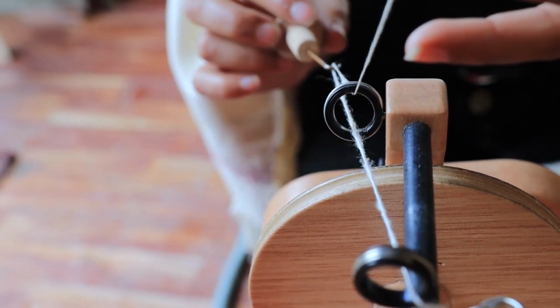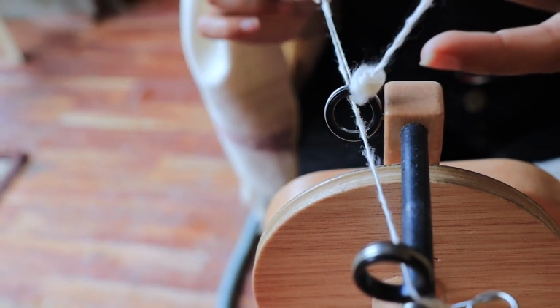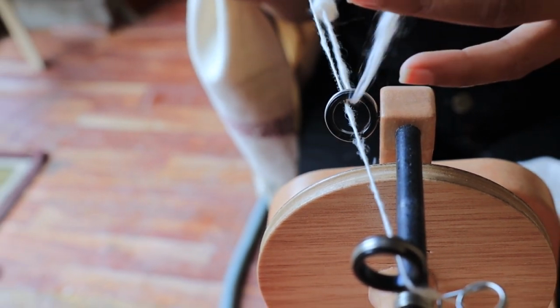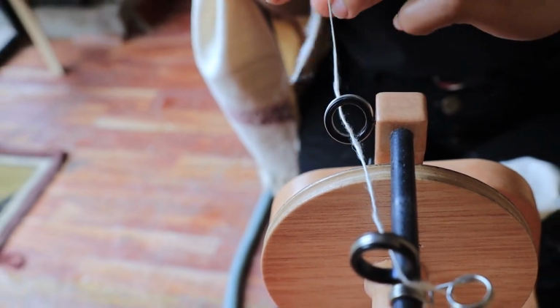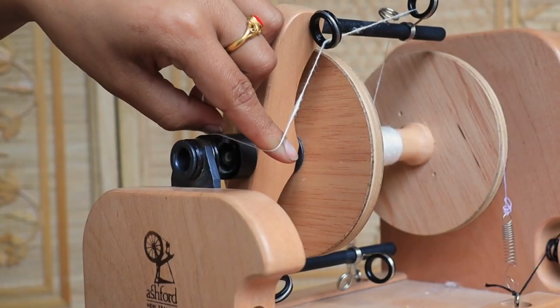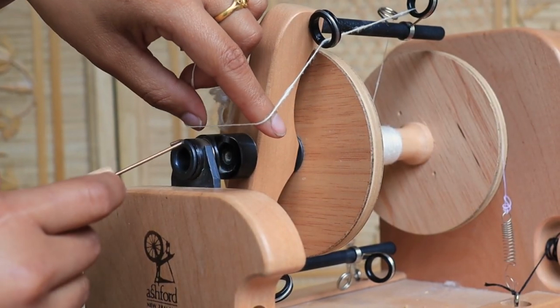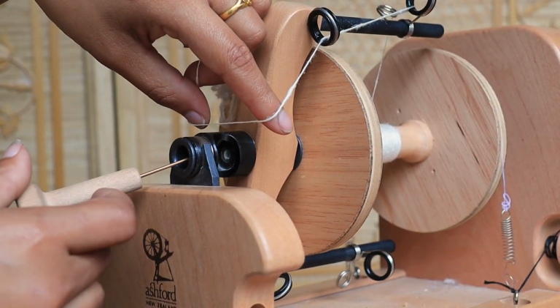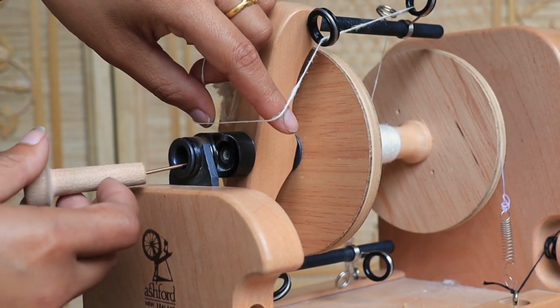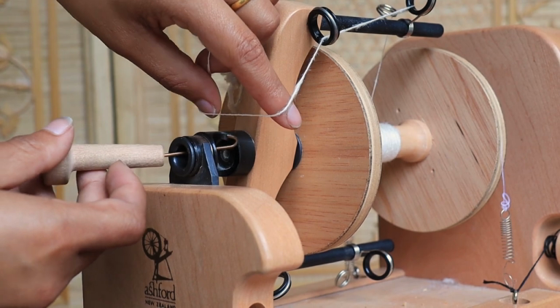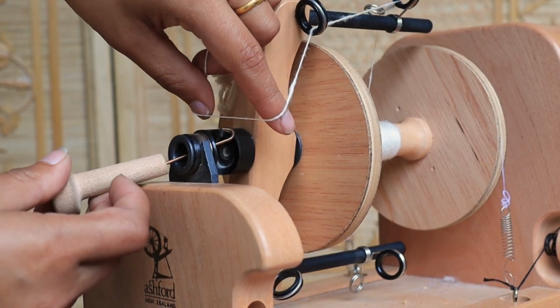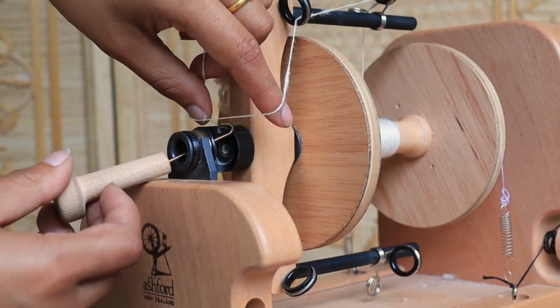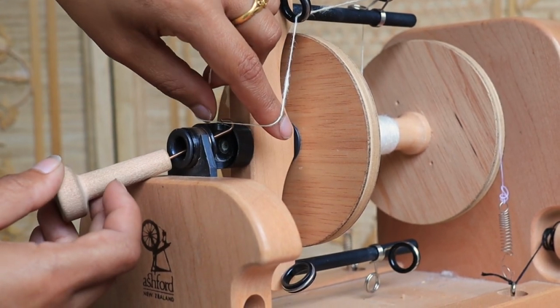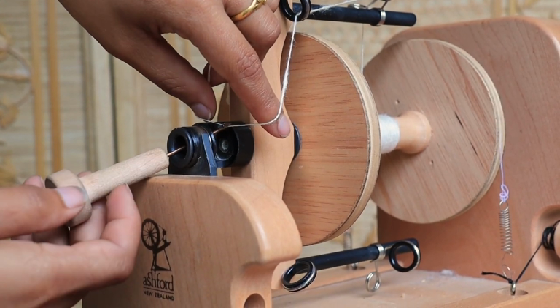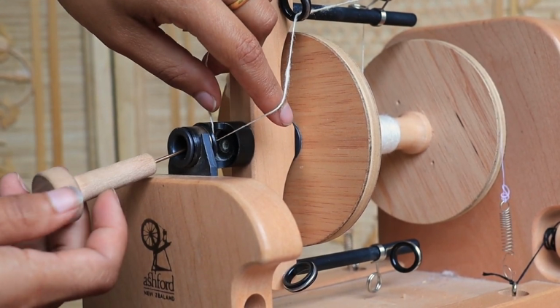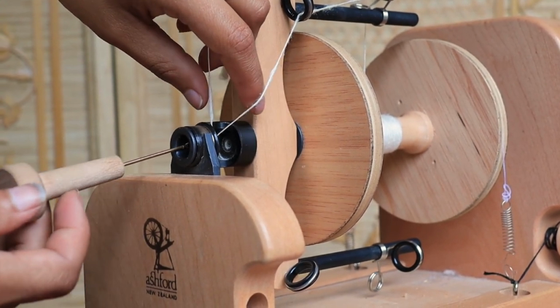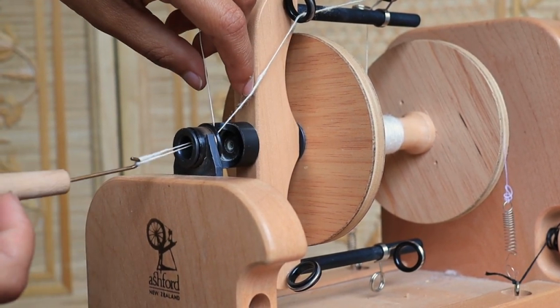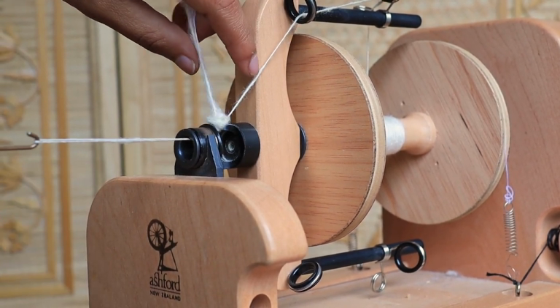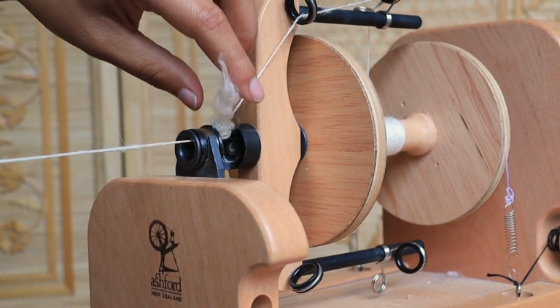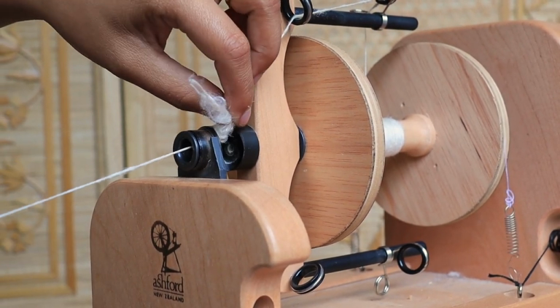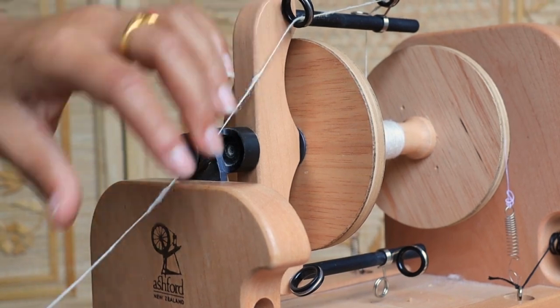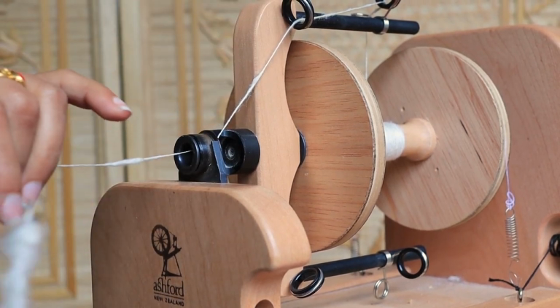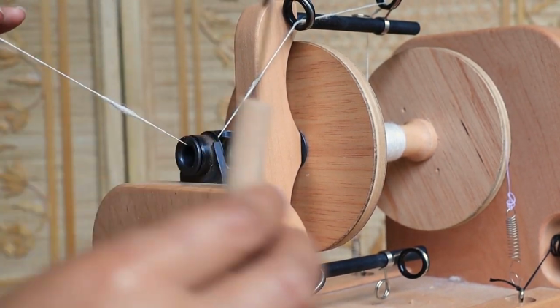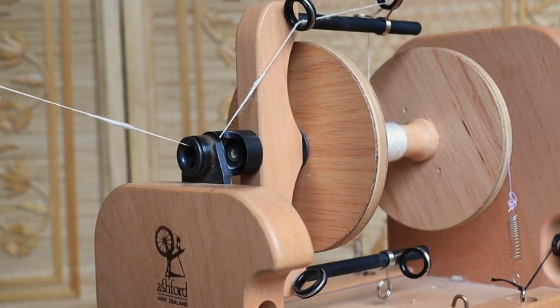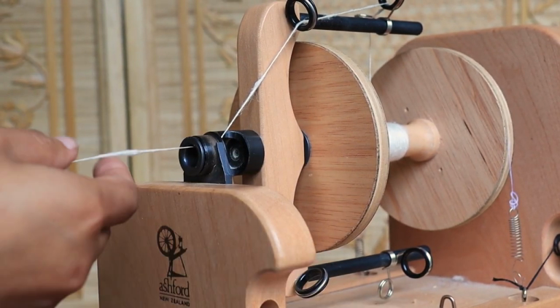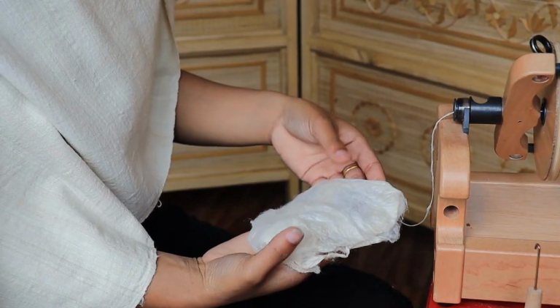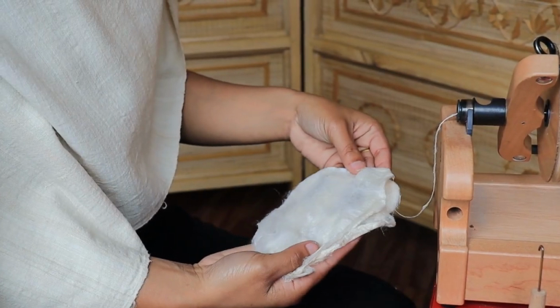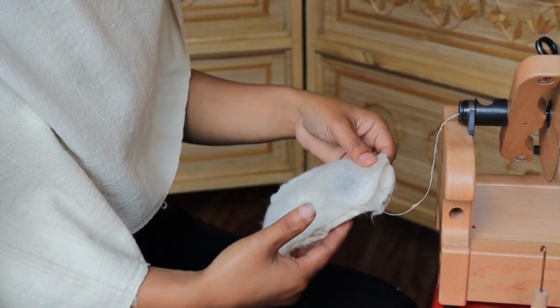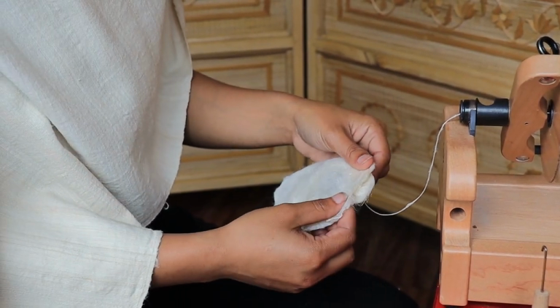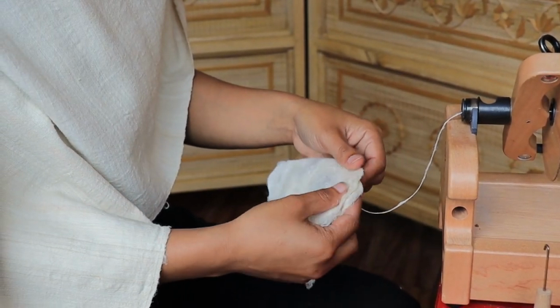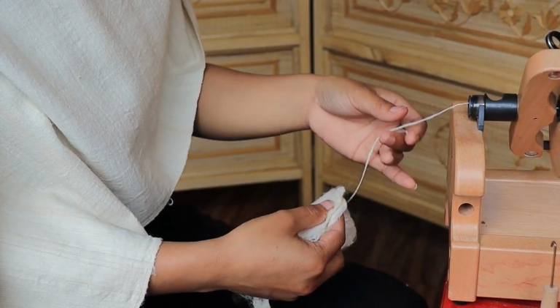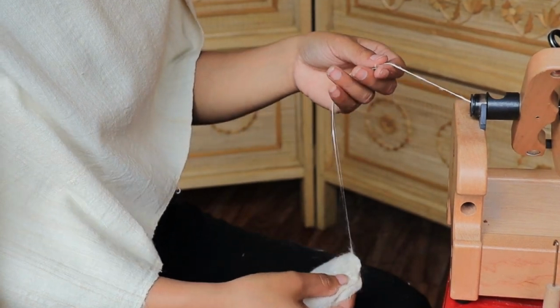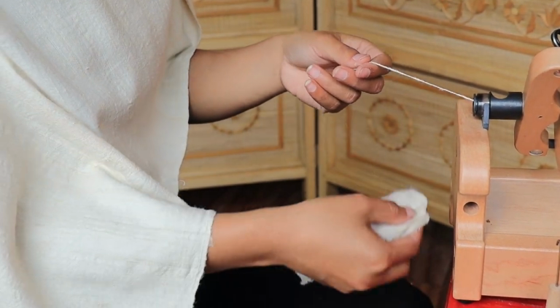Nice and slow. Pull it all the way to the orifice of the spinner. I have here an aerosol cocoon, so I'm going to place the thread on the cocoon.